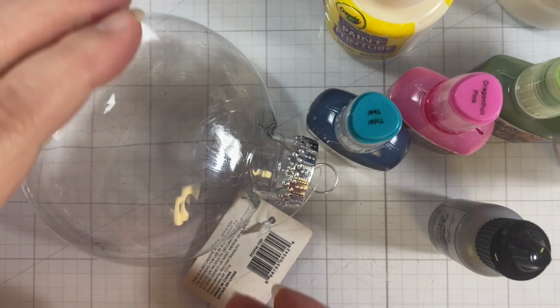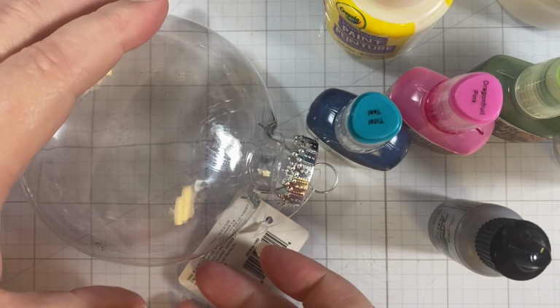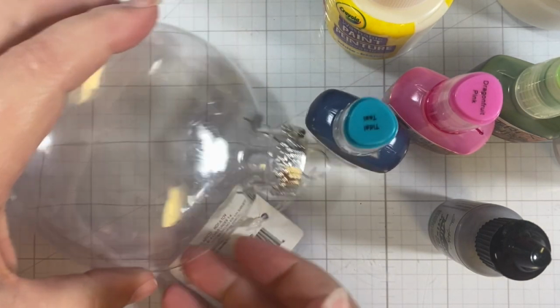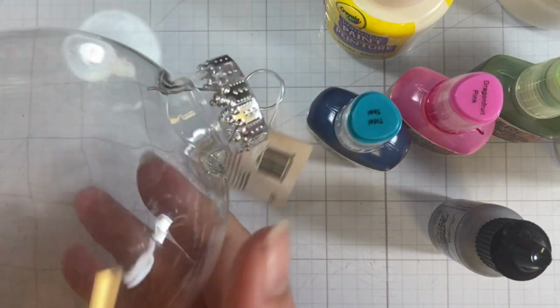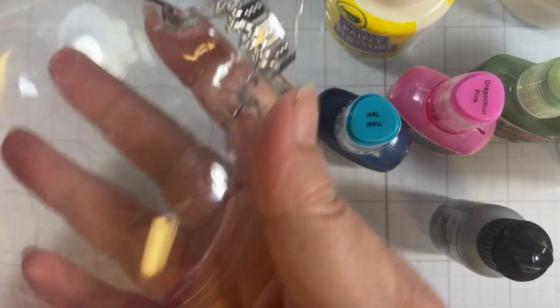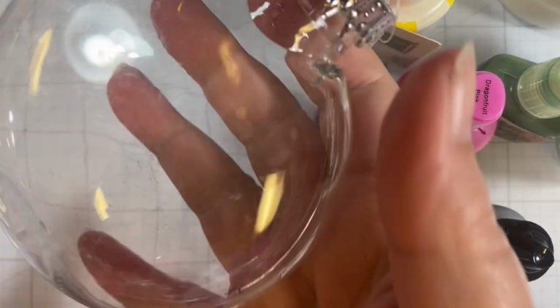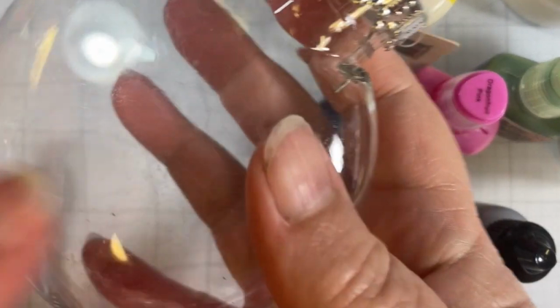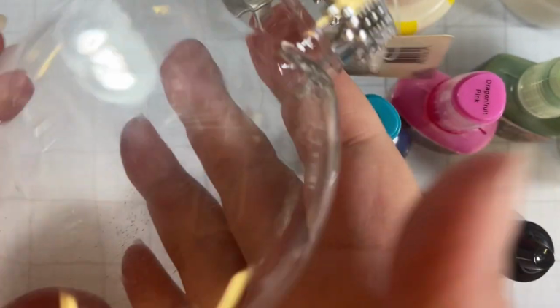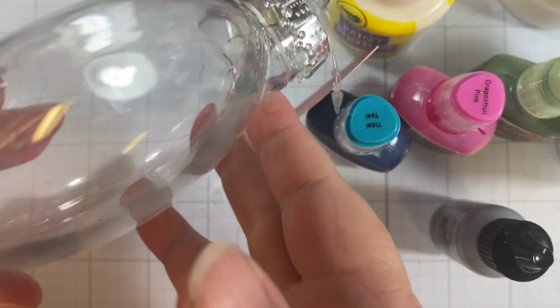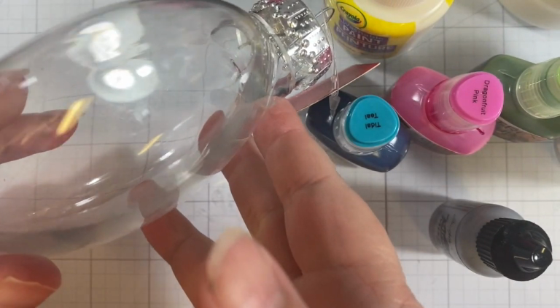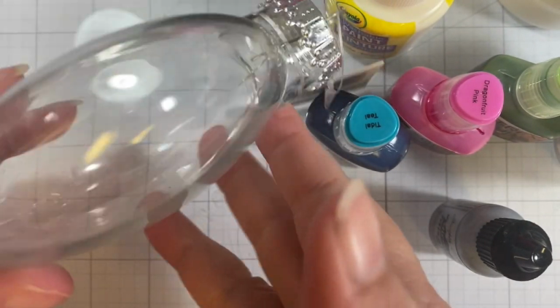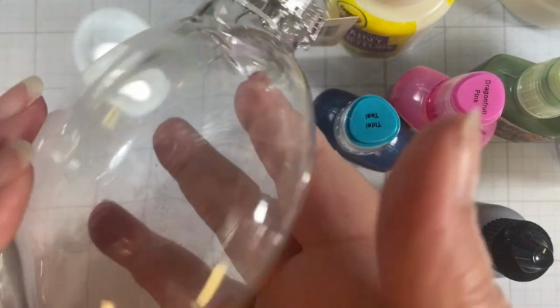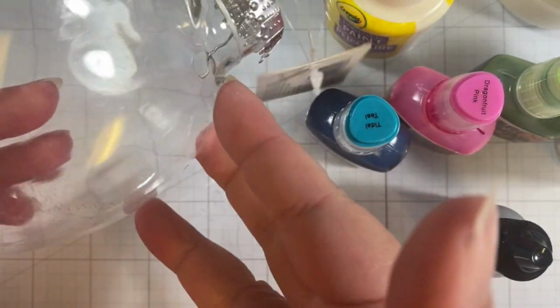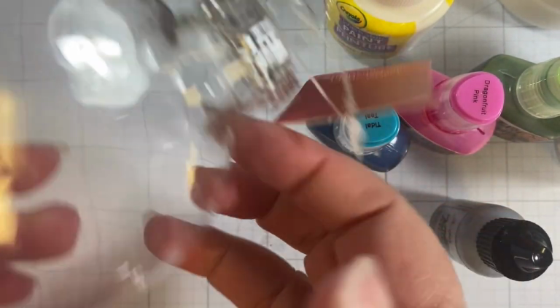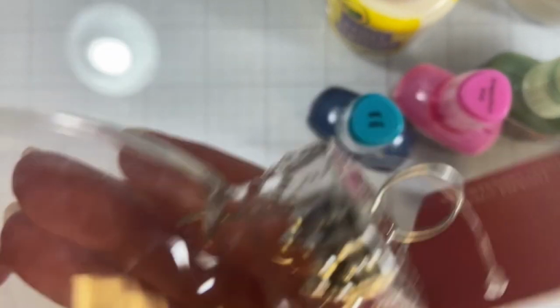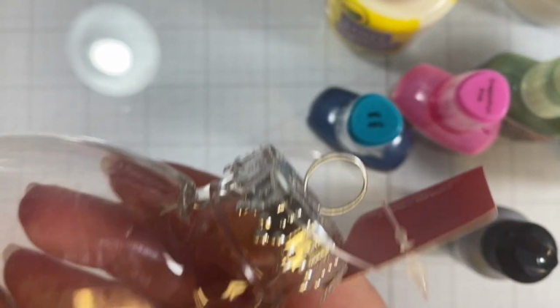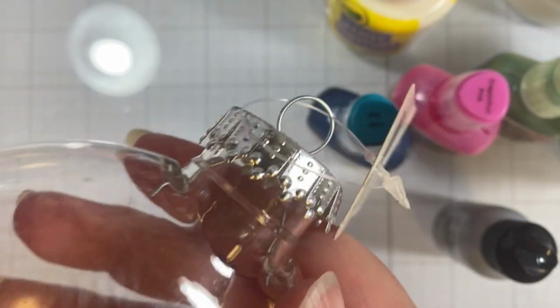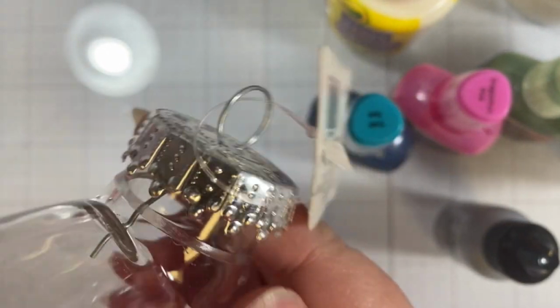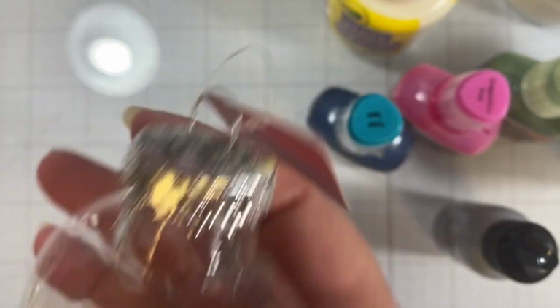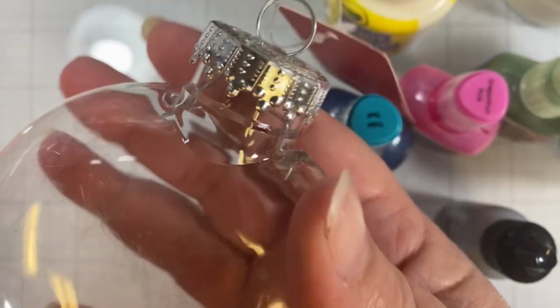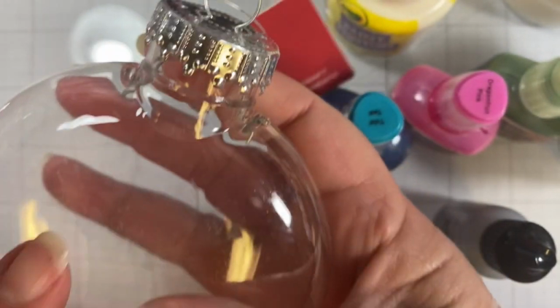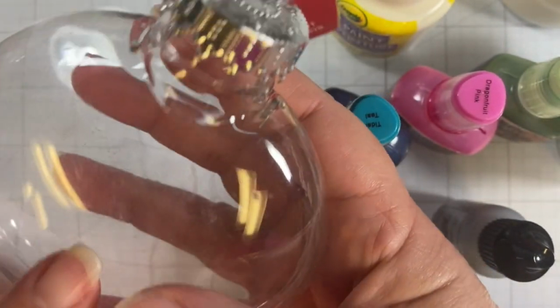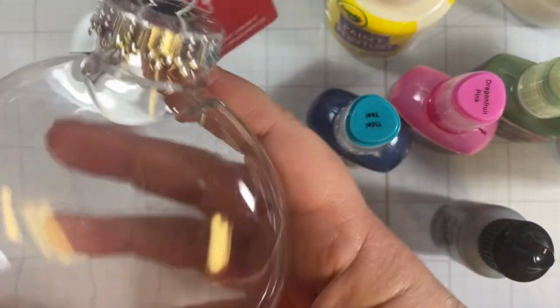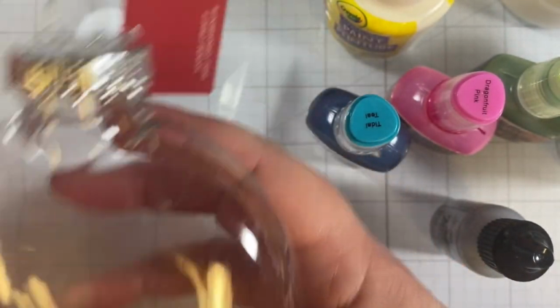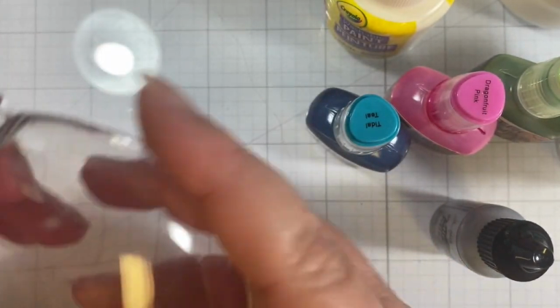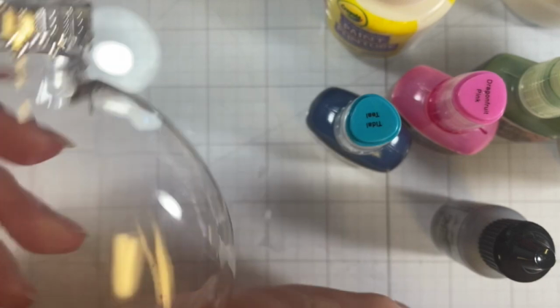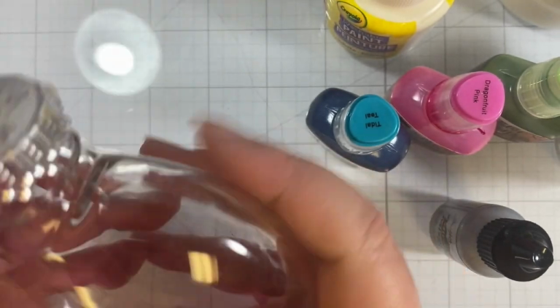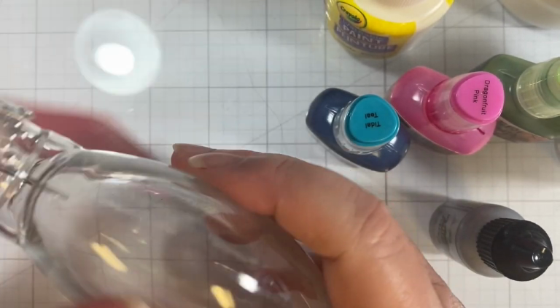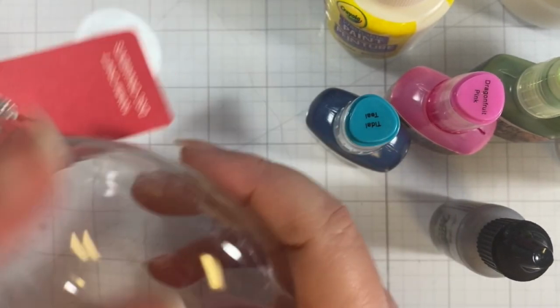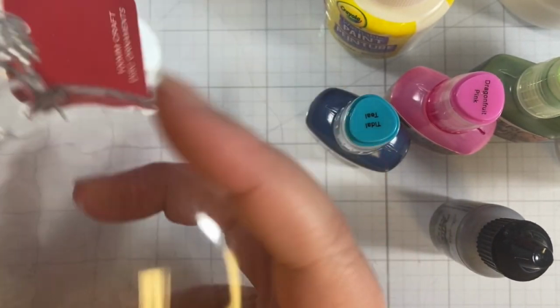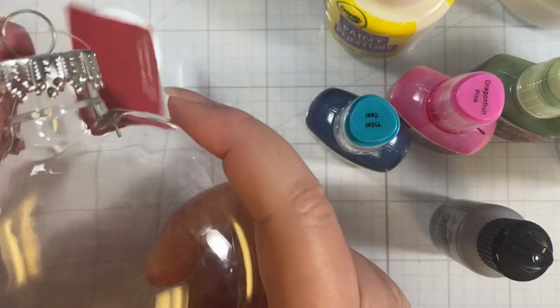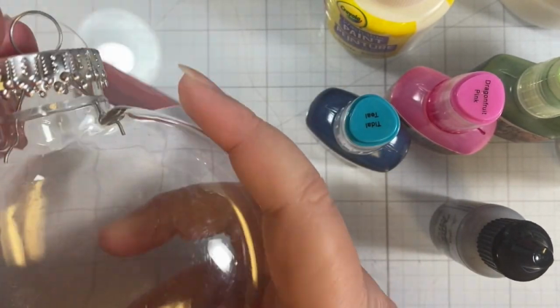What I have in front of me is a plastic ornament, and it's kind of an oval-y shape. You can do this with a round ornament, you can do it with a glass, you can do it with plastic, but you just want one that is contained.